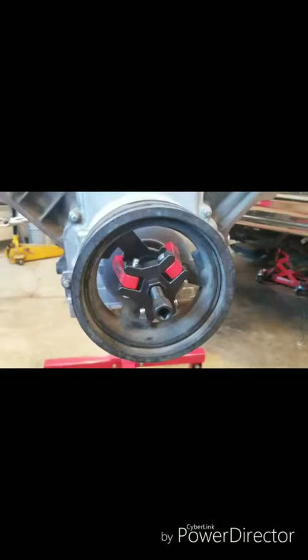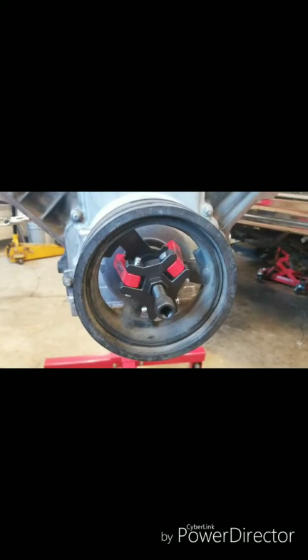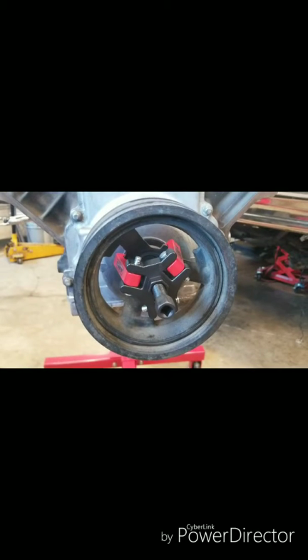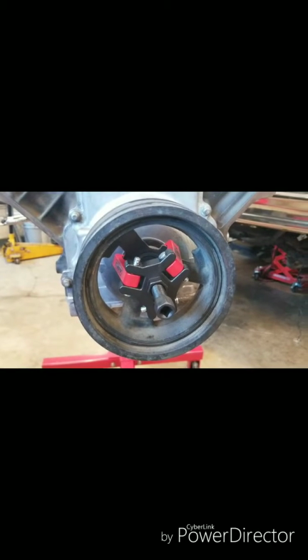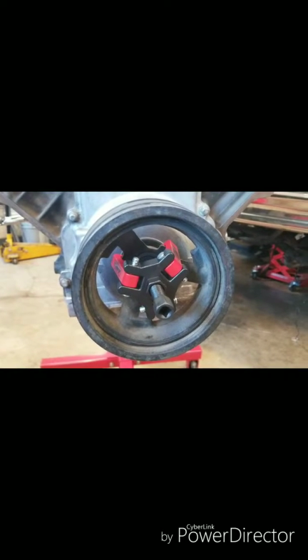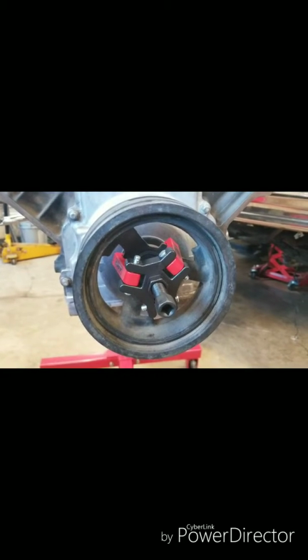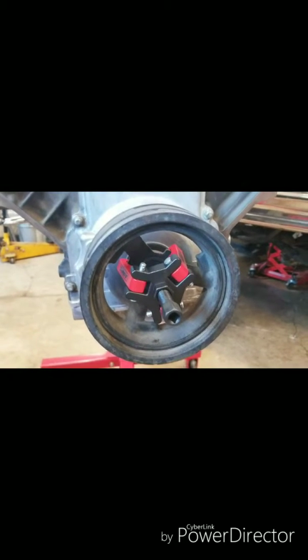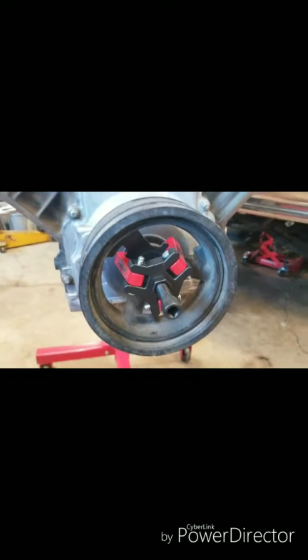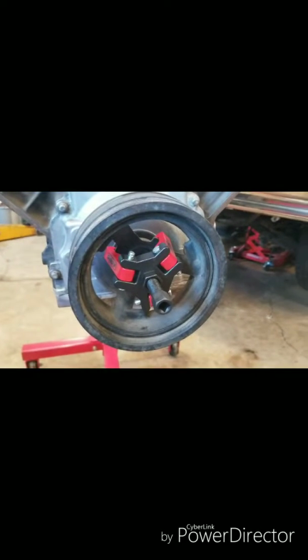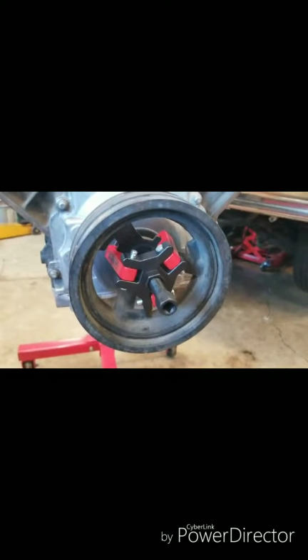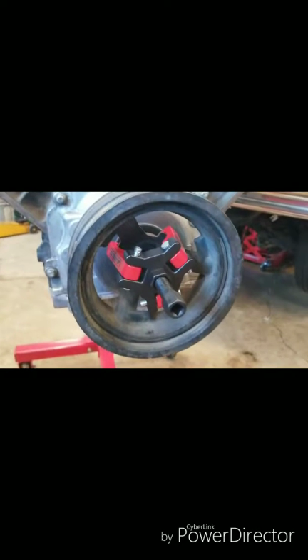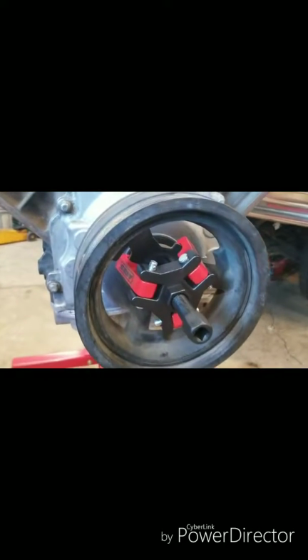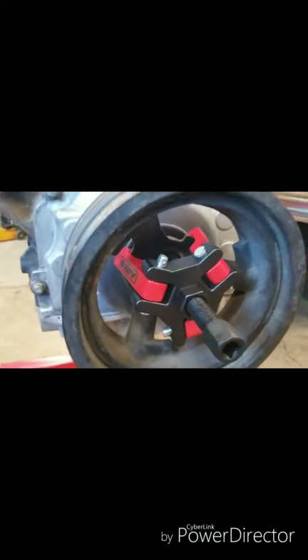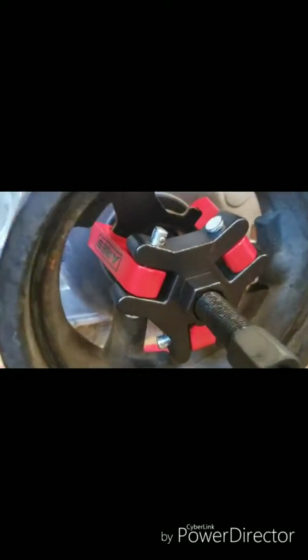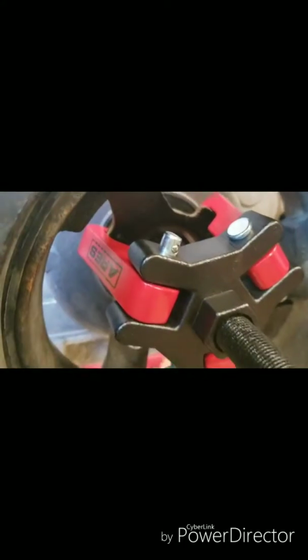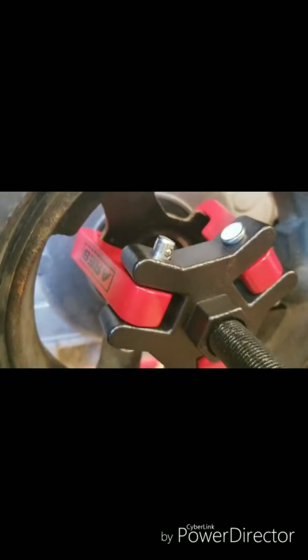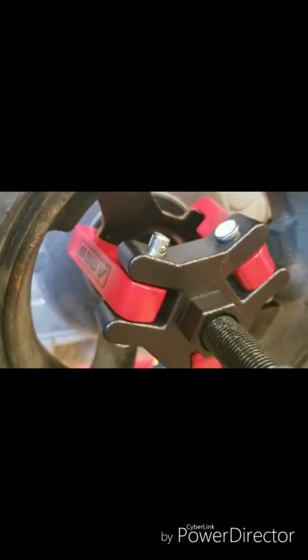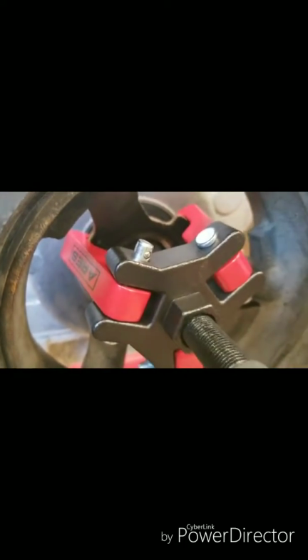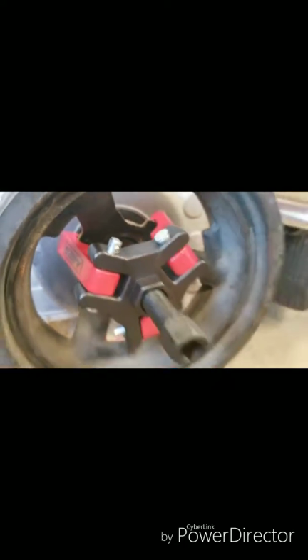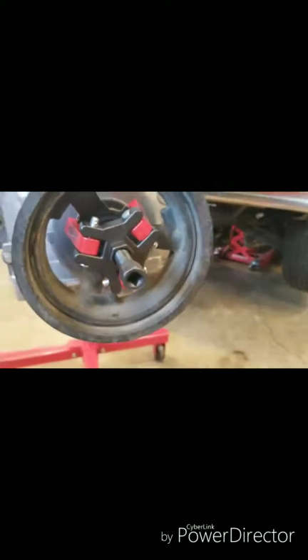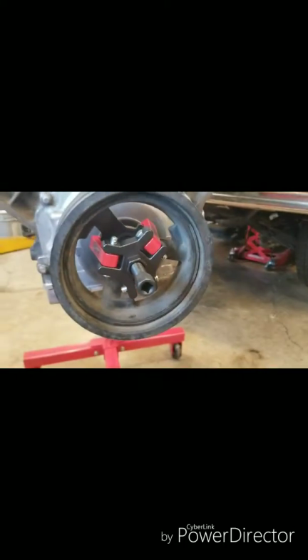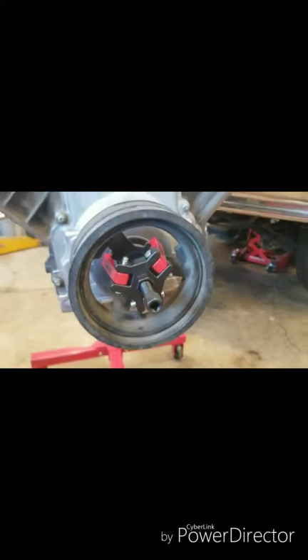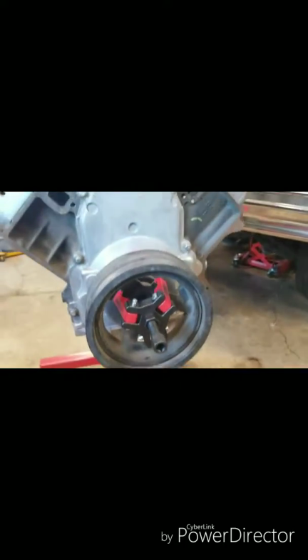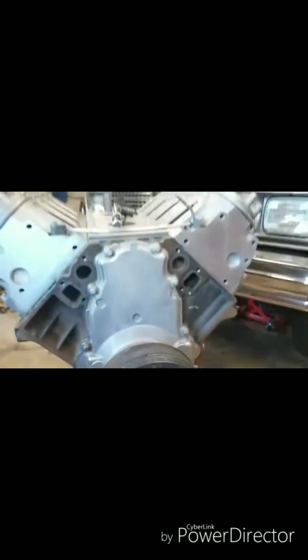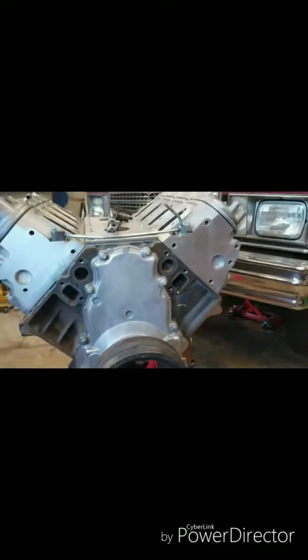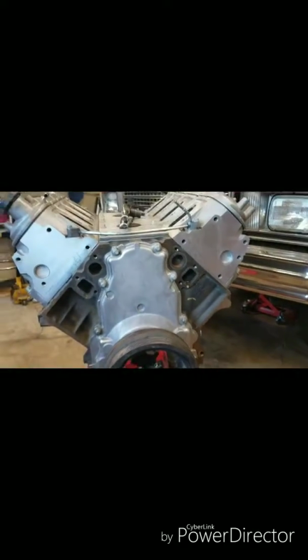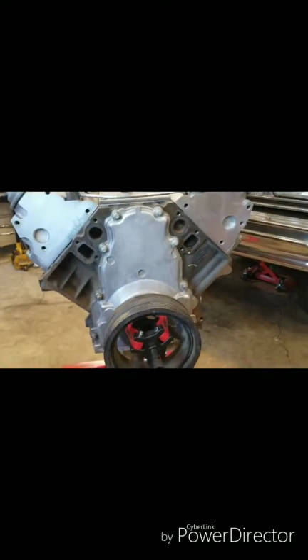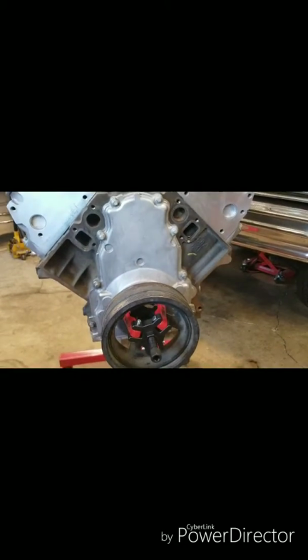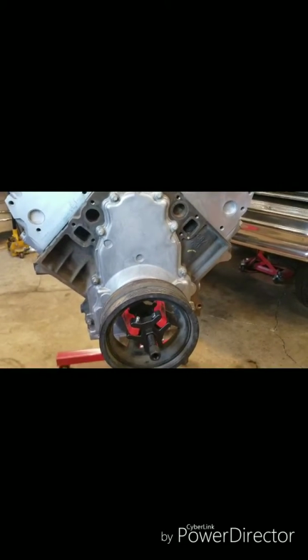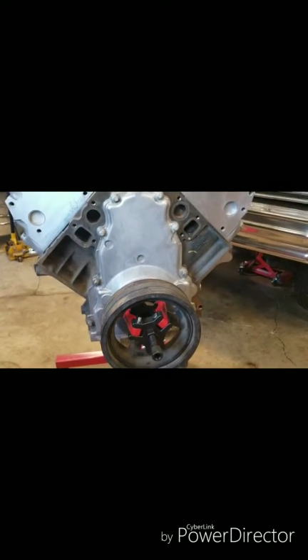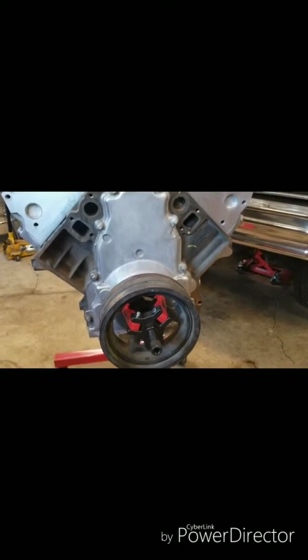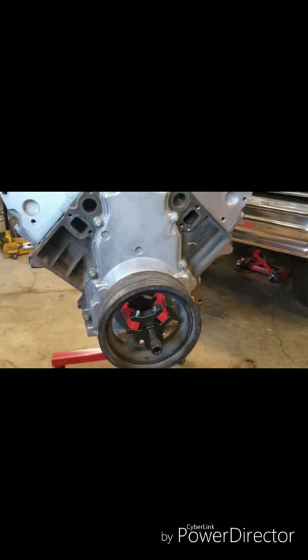All right, episode one of Mitchie's Amazon reviews. Today we have this Ares harmonic balancer puller for the LS engines. This one's a 5.3.